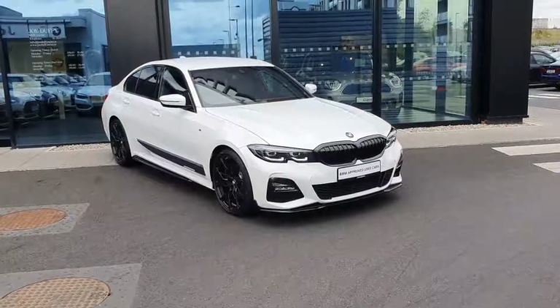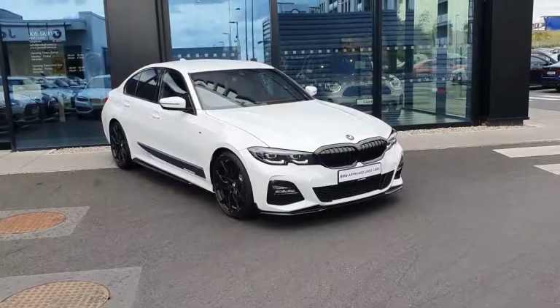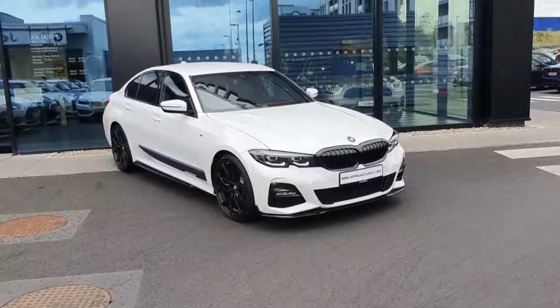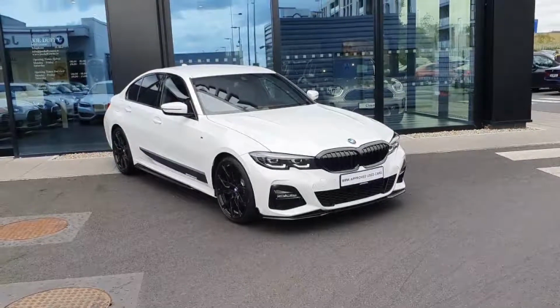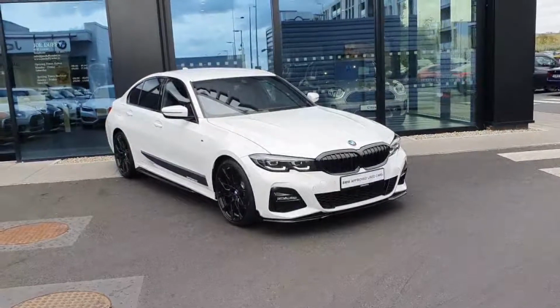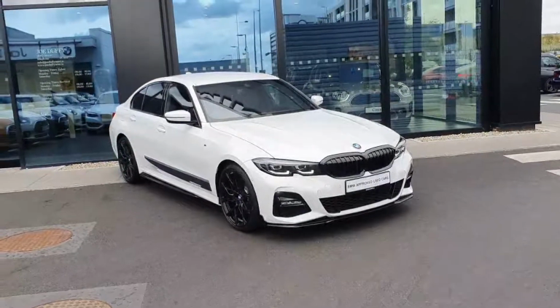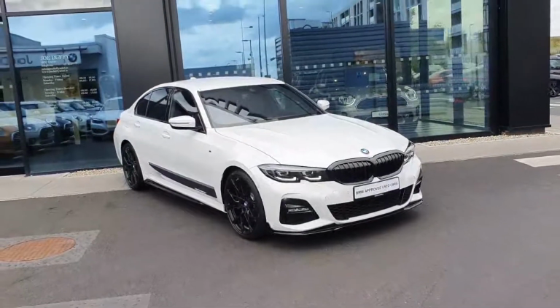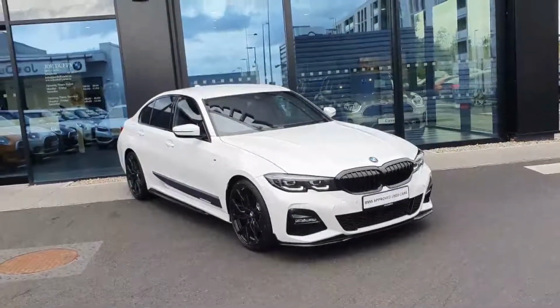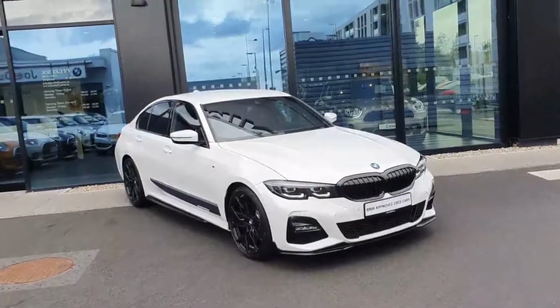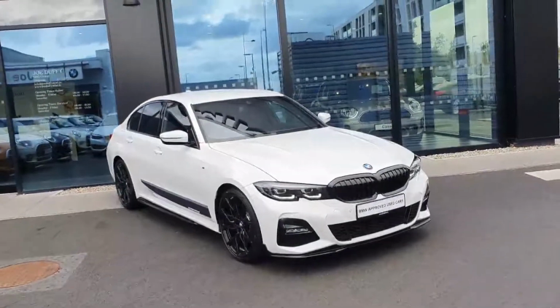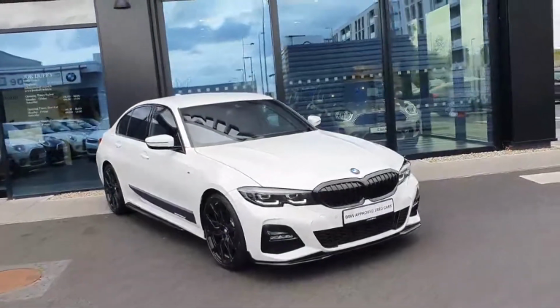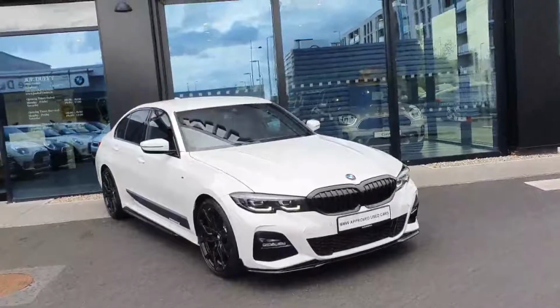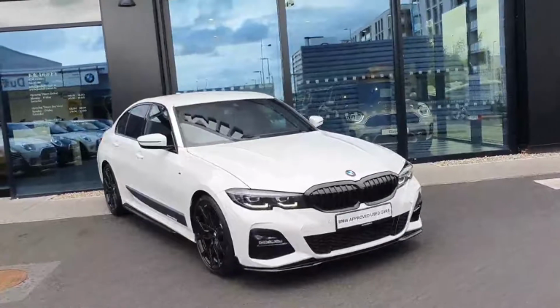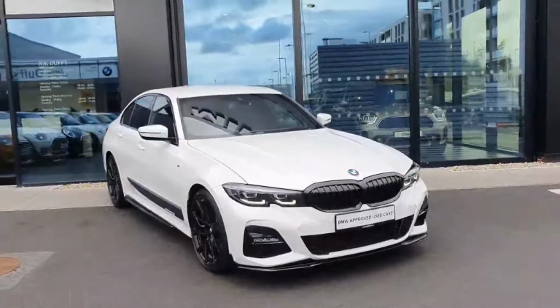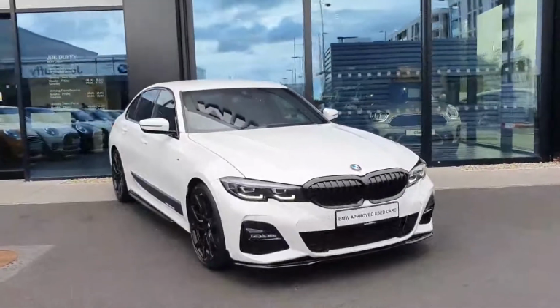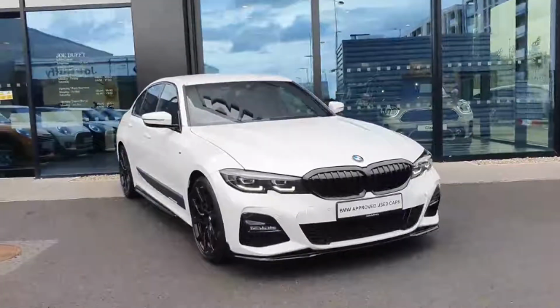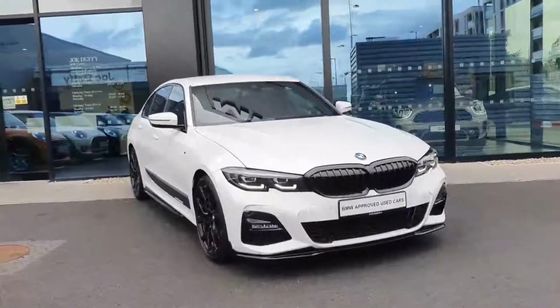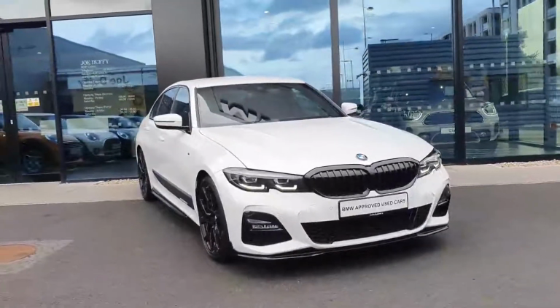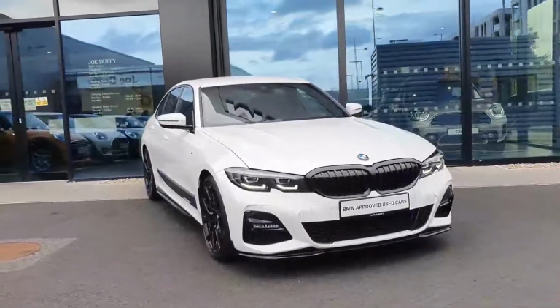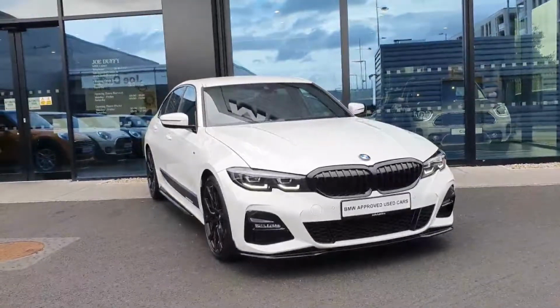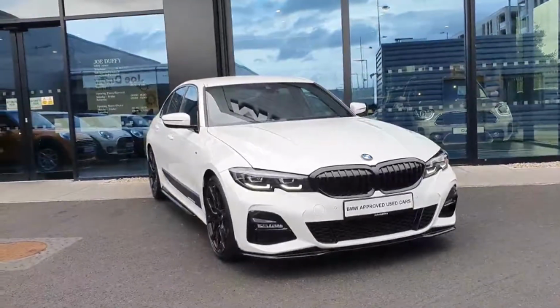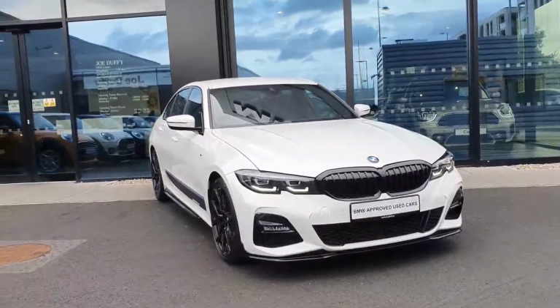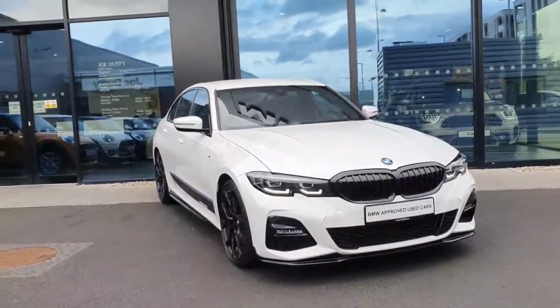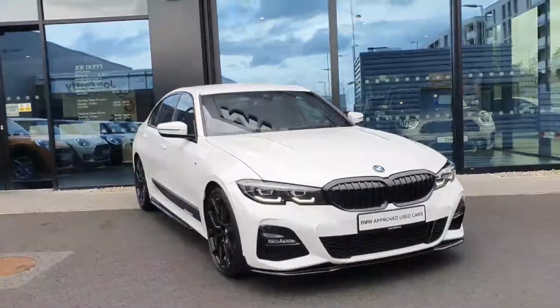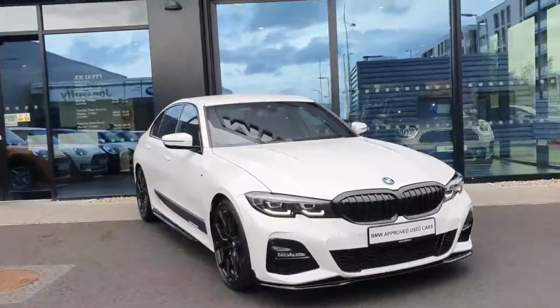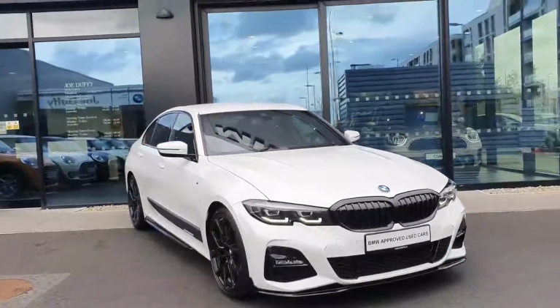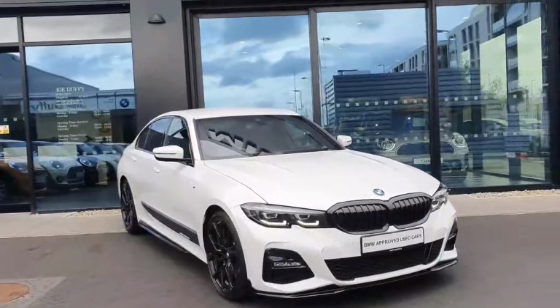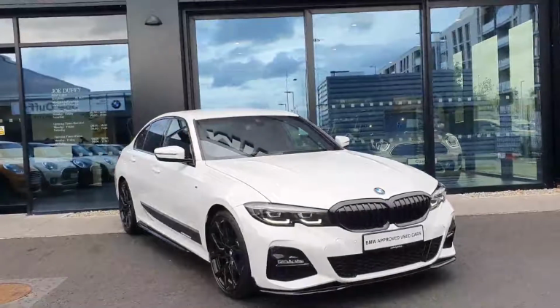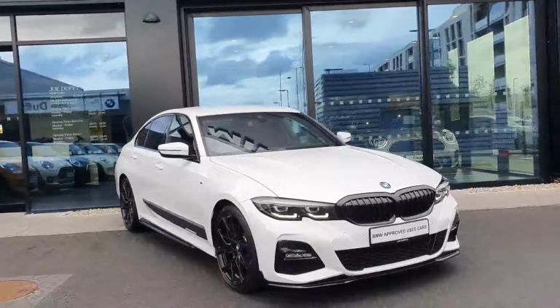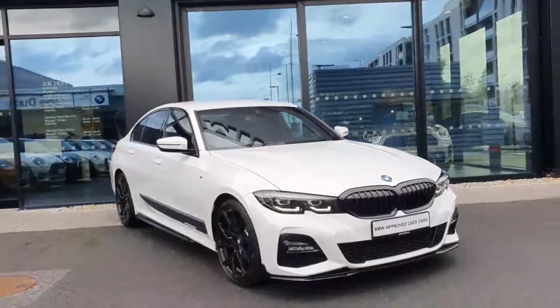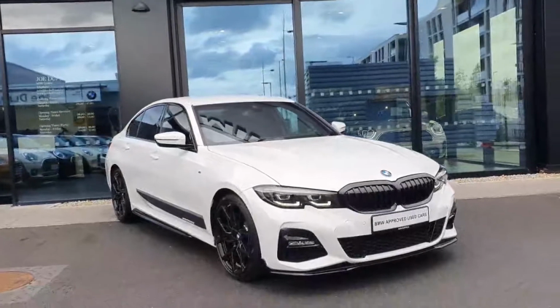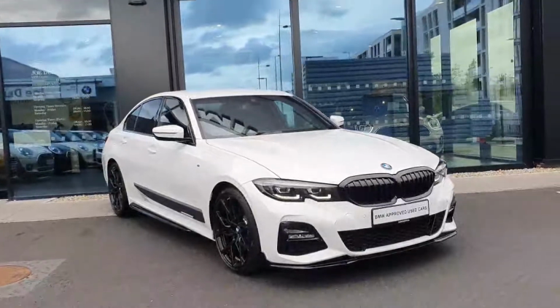Hi, this is Robert here at BMW Joe Duffy in Charlestown. Today we'll have a look around this absolutely beautiful BMW 318D M Sport, which comes with the M Performance Package.